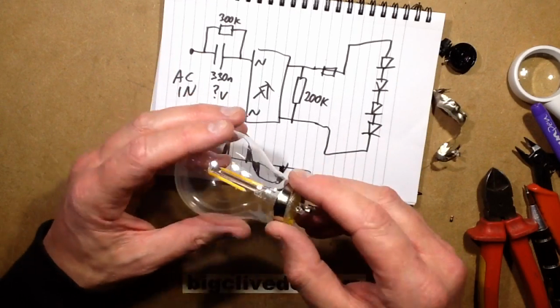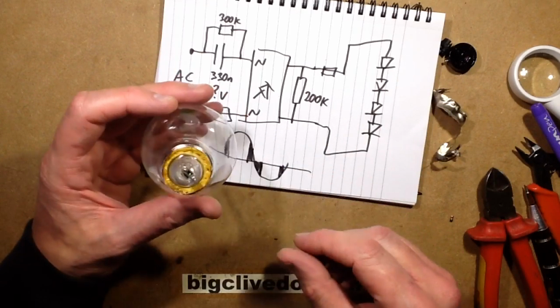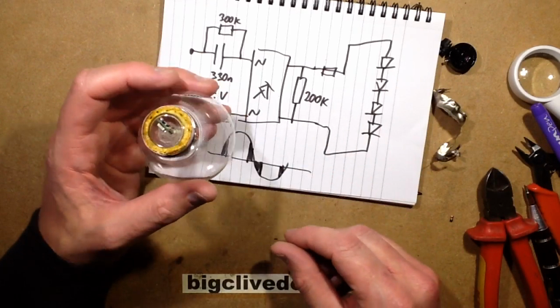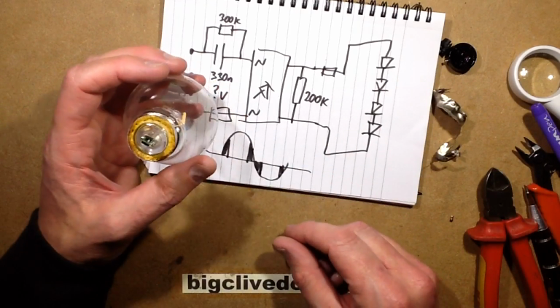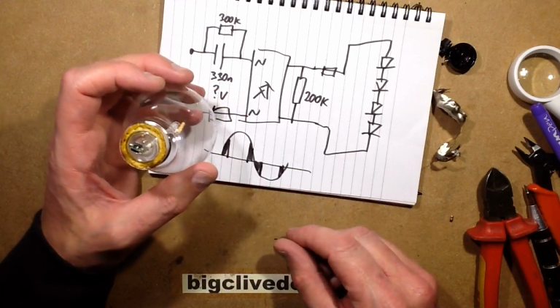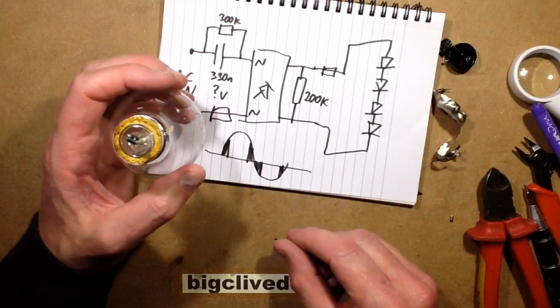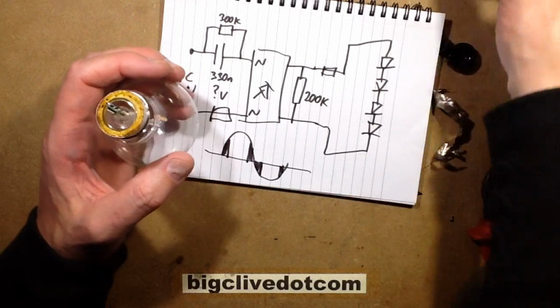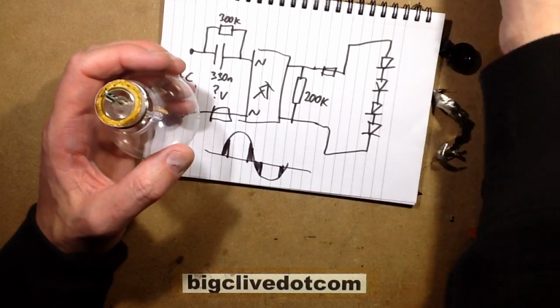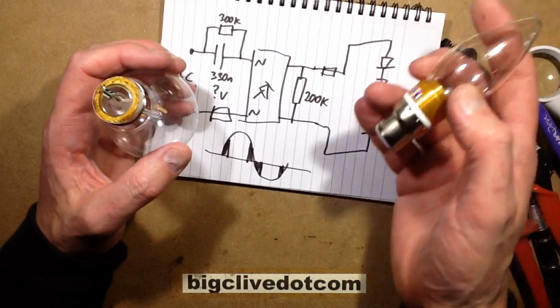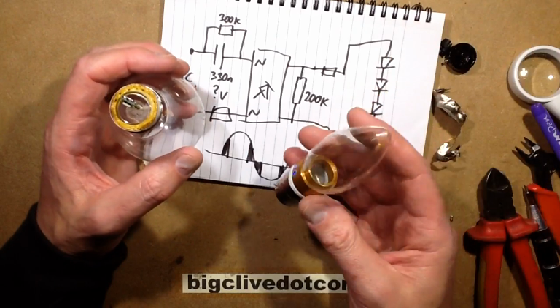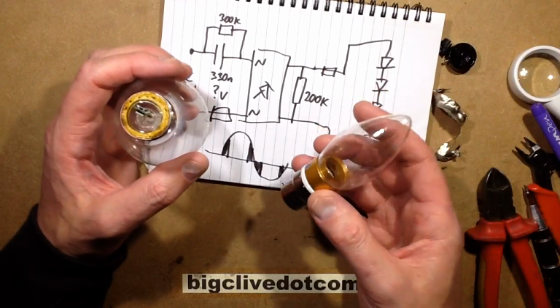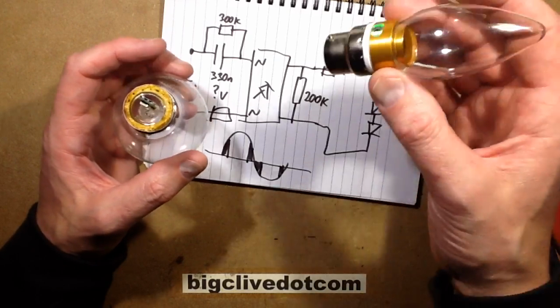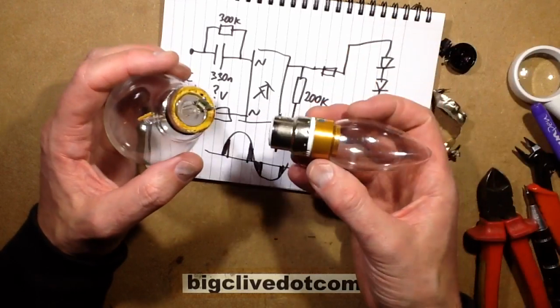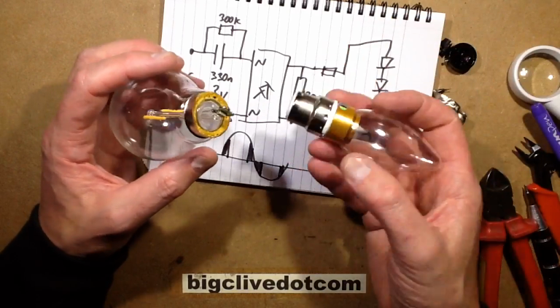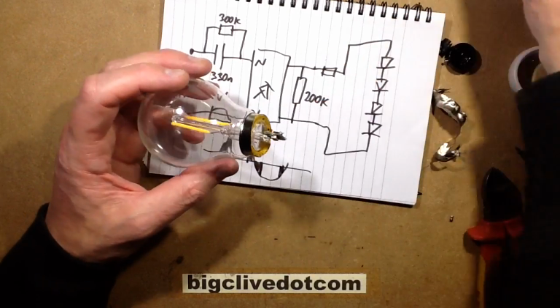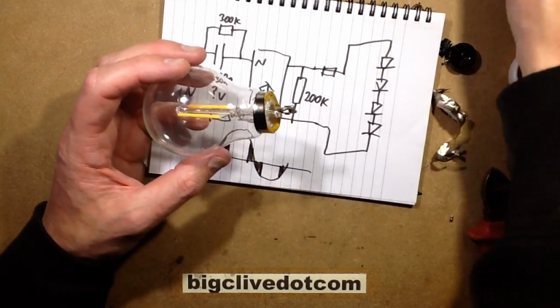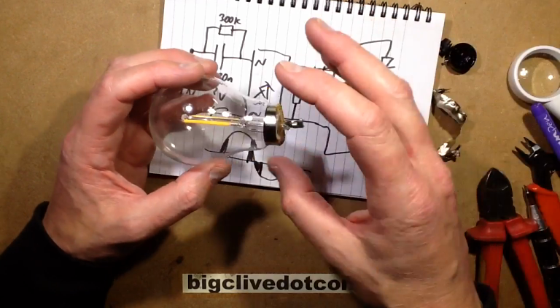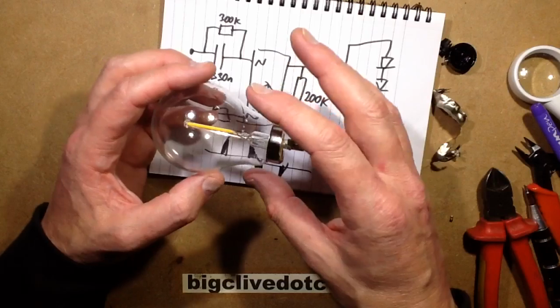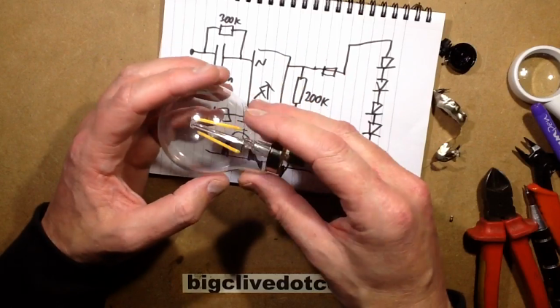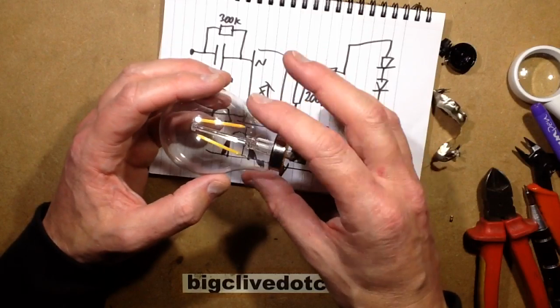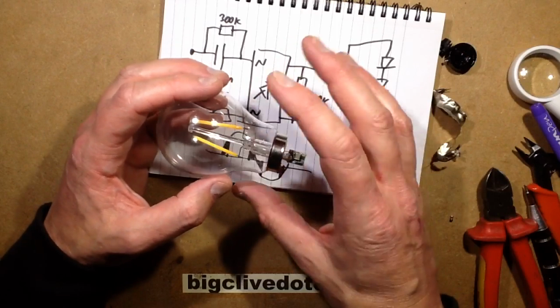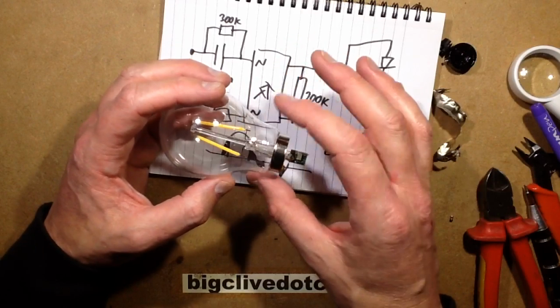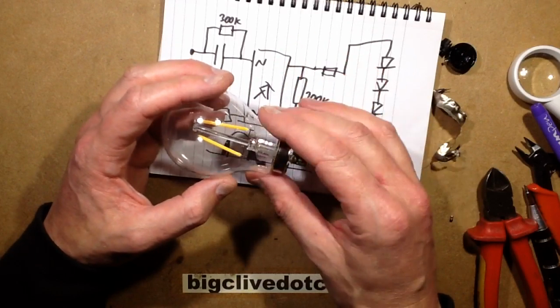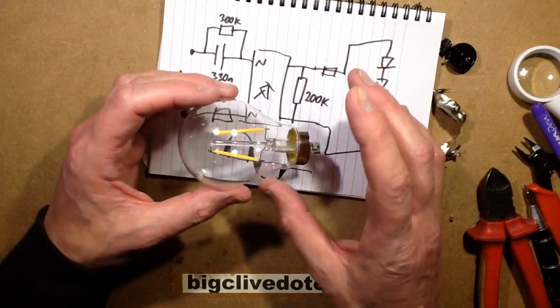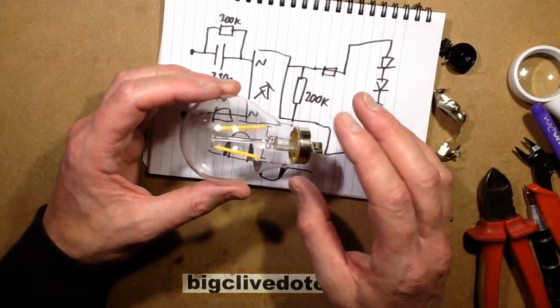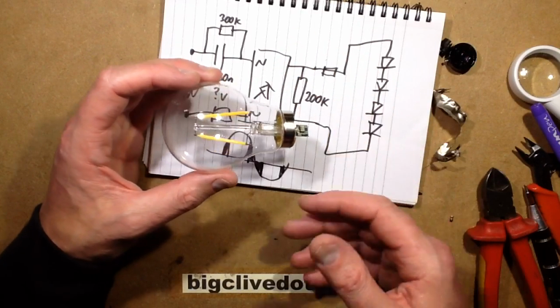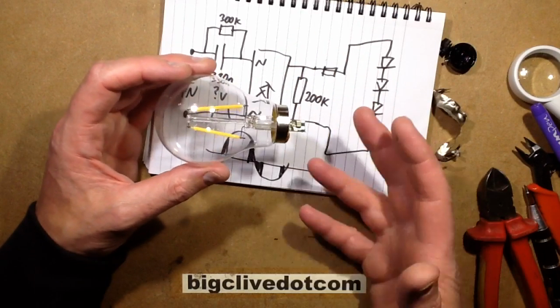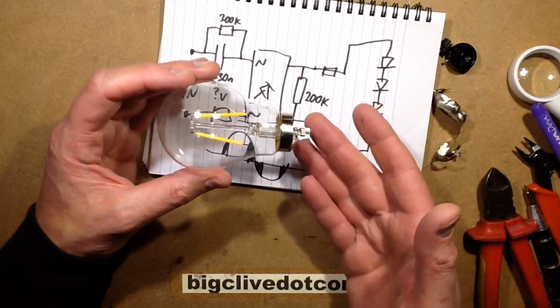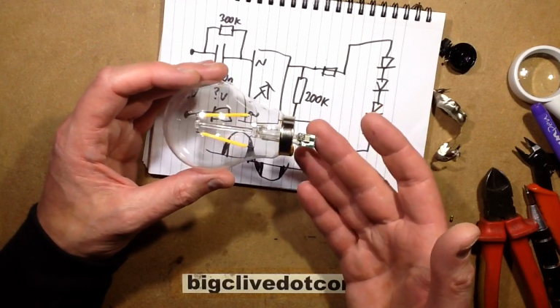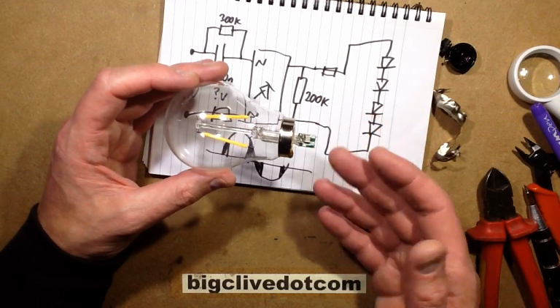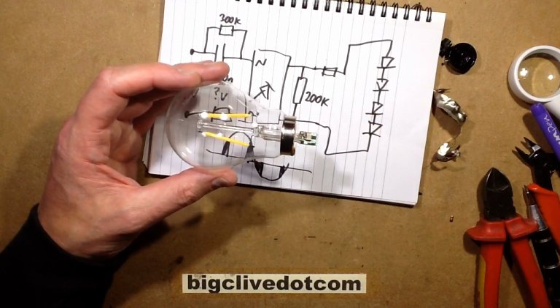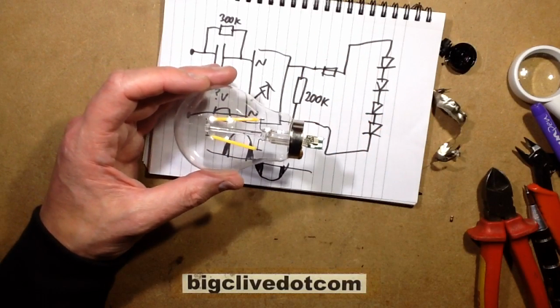But there you go — that's what's inside these cheapy ones. This one unfortunately came from Del Hanaway, who supplied the really good one I took apart yesterday. This is a bit too minimalist — that's going too far. It works, but it is just far too flickery.